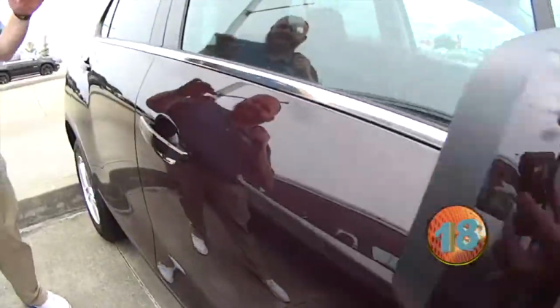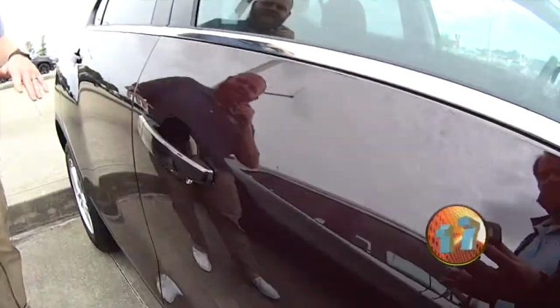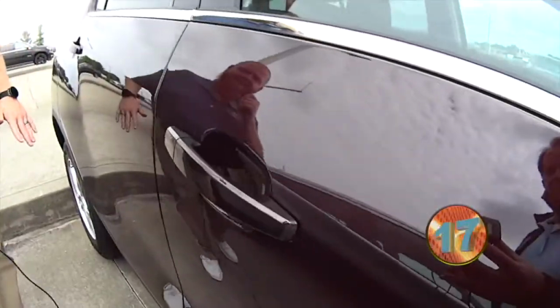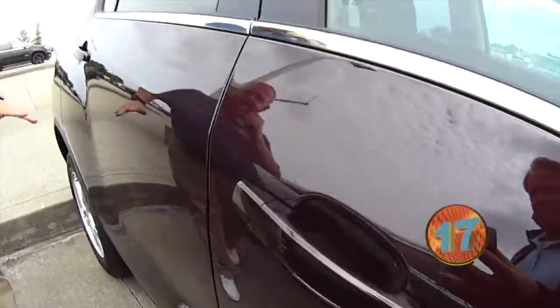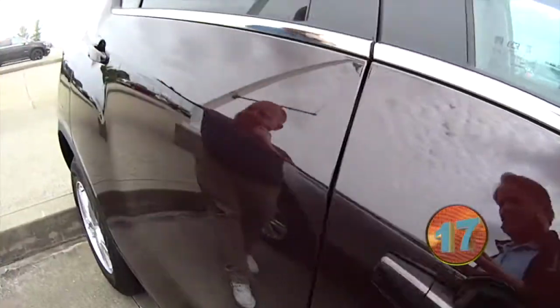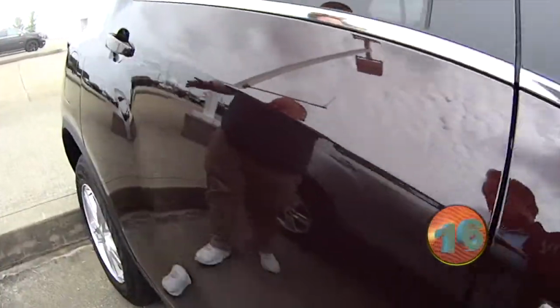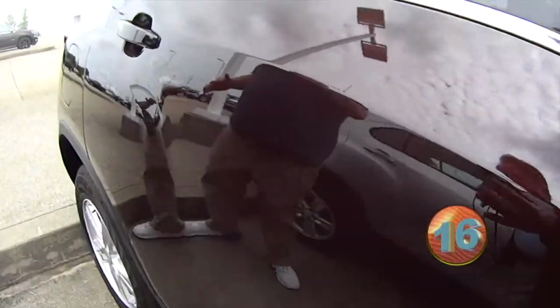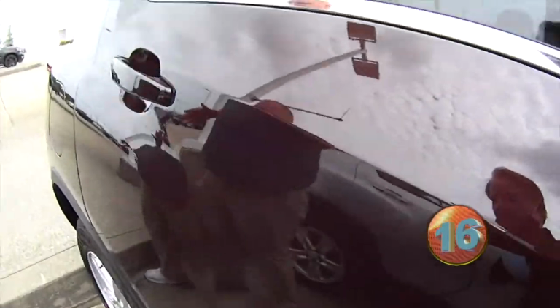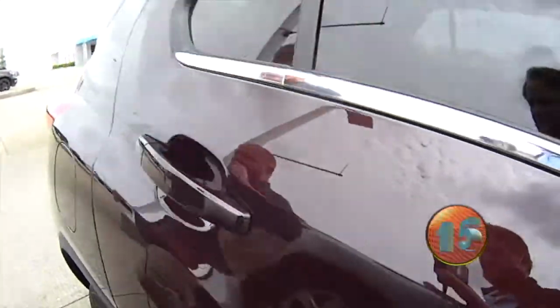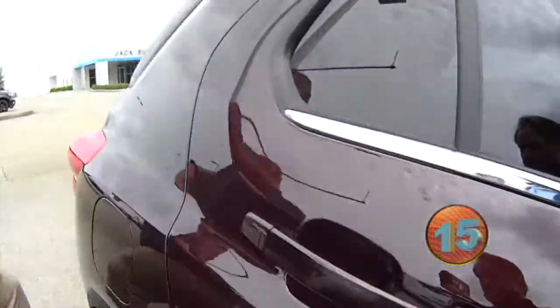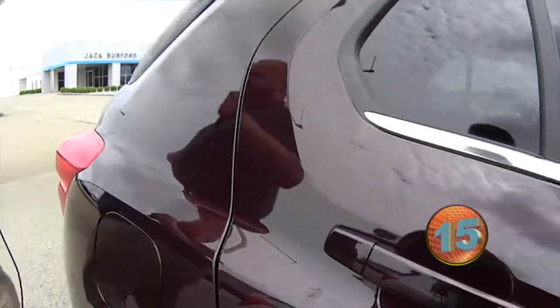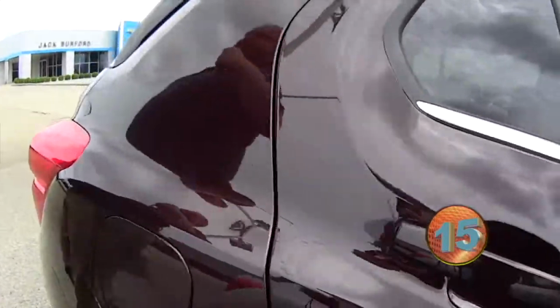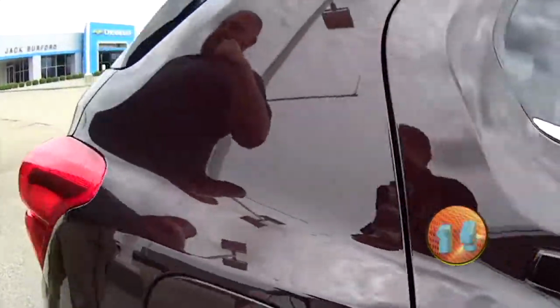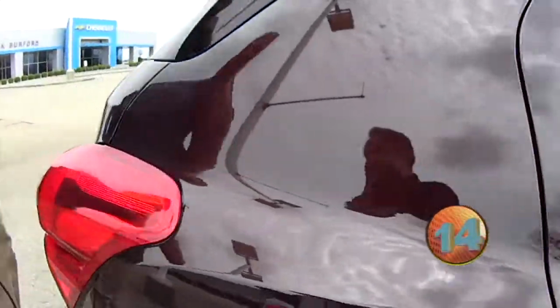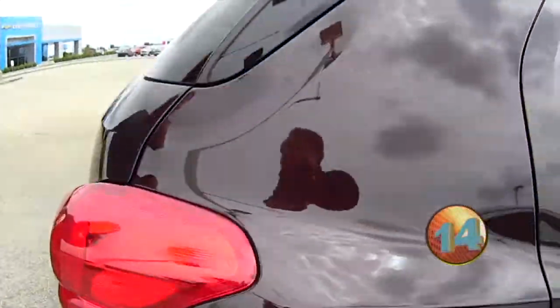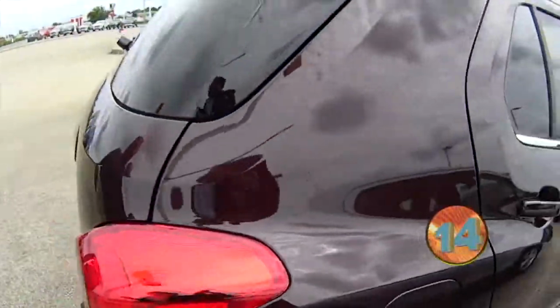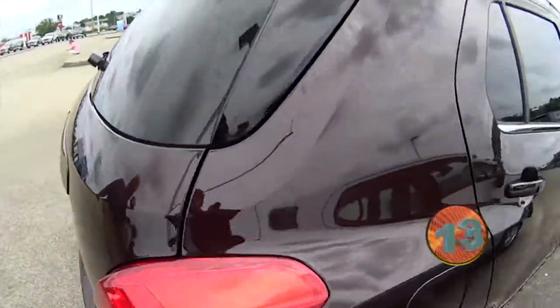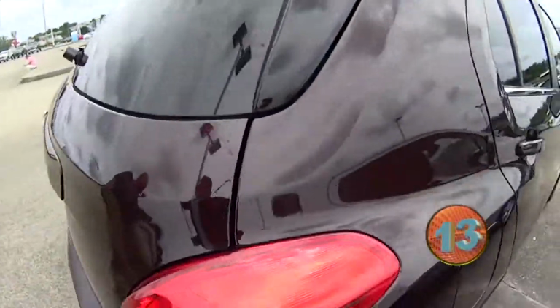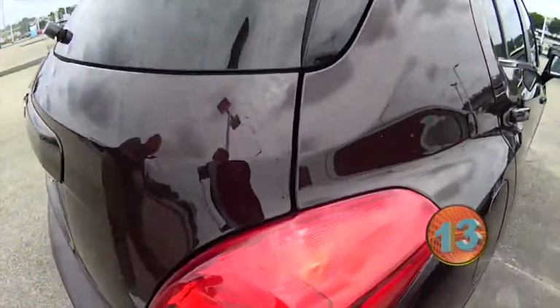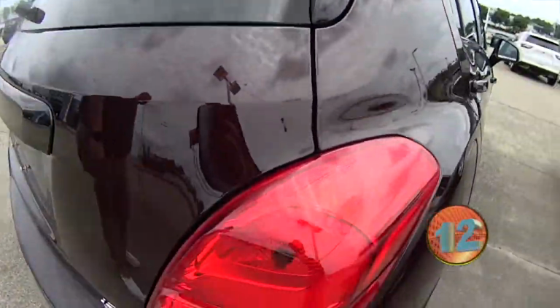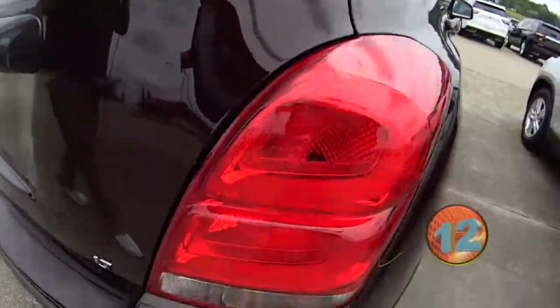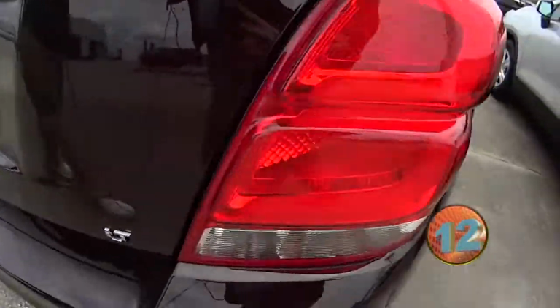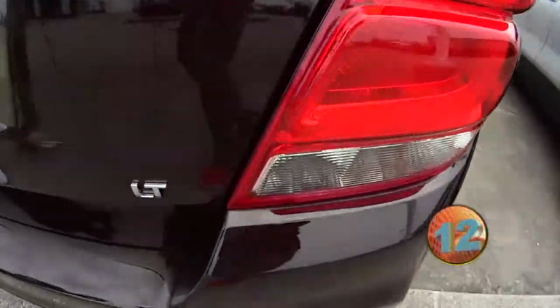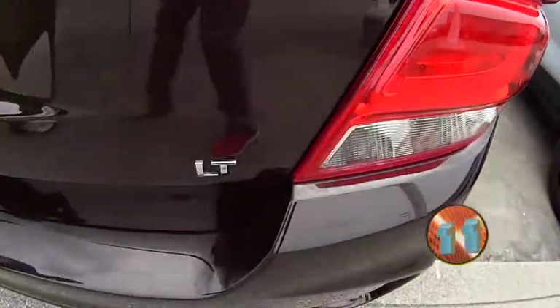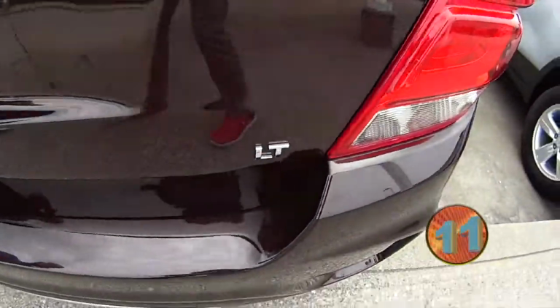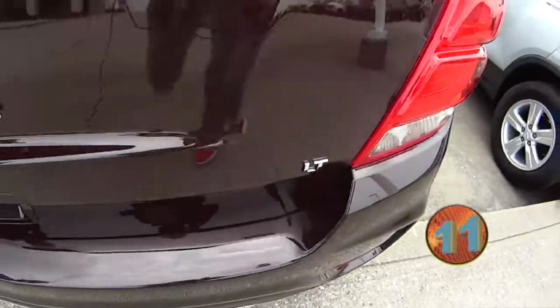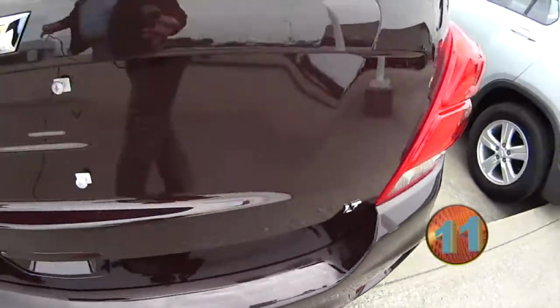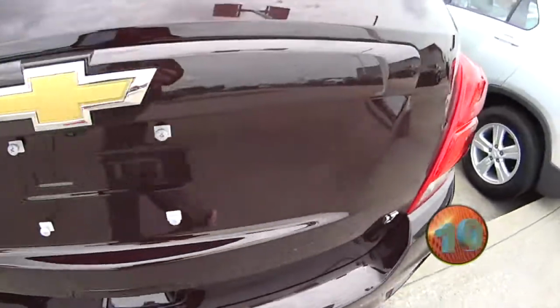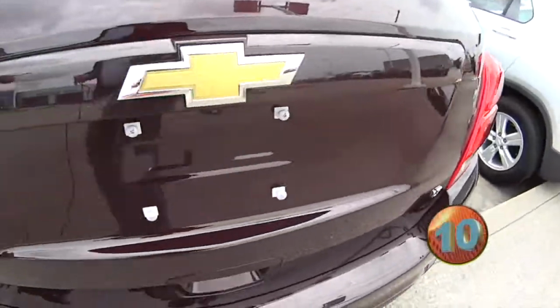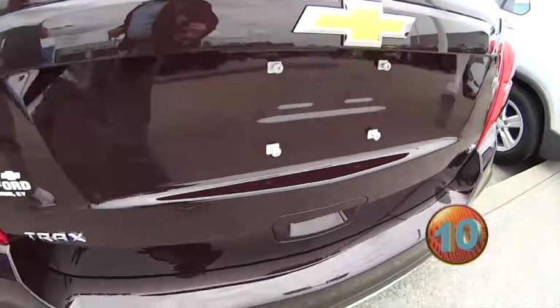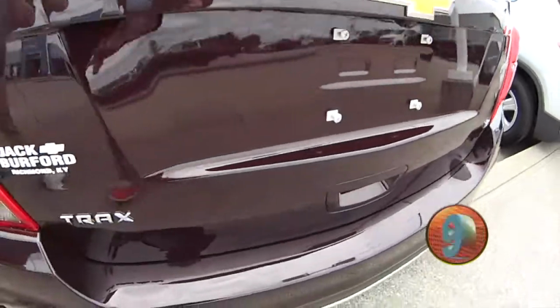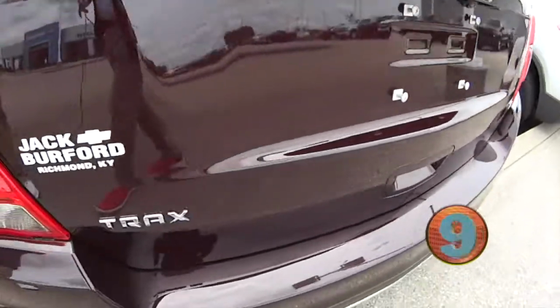Cloth interior. Beautiful, beautiful car. And this is an LT SUV, front-wheel drive. Check it out.